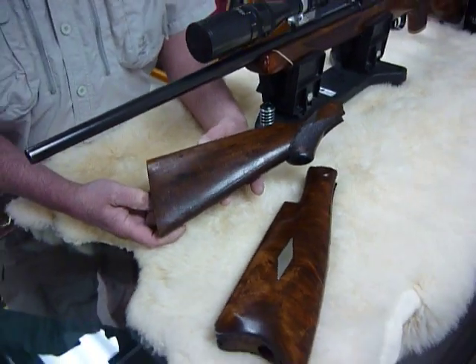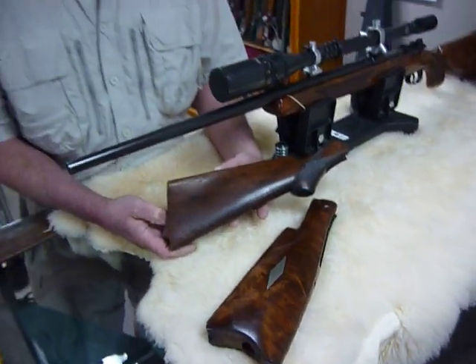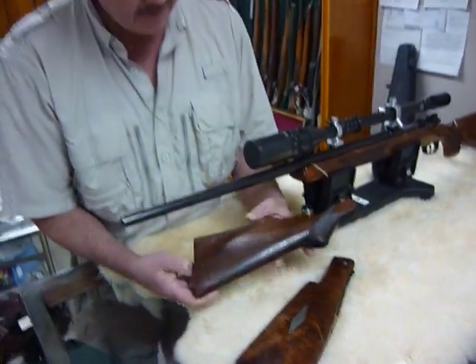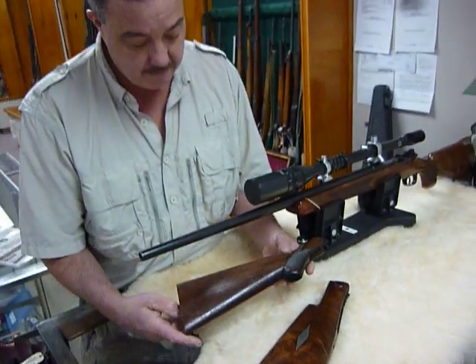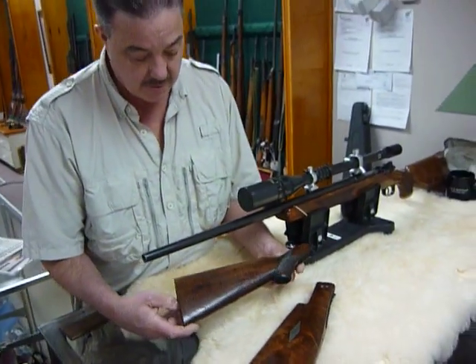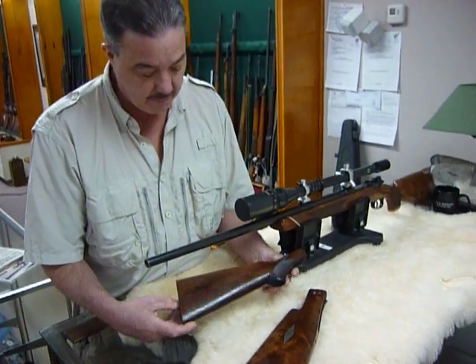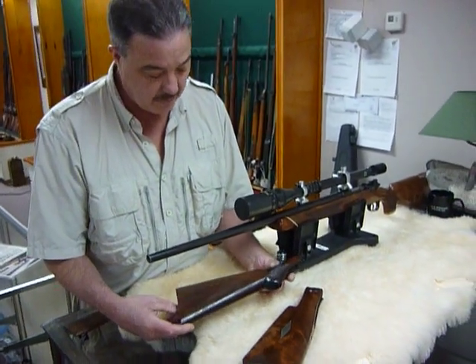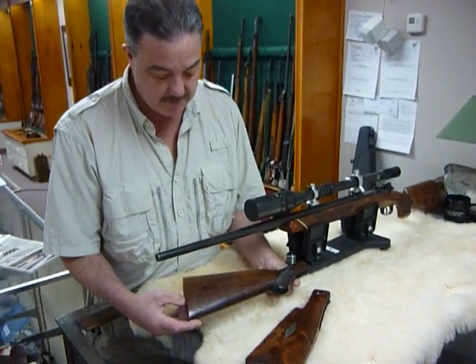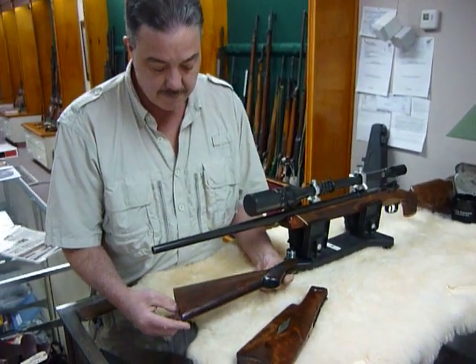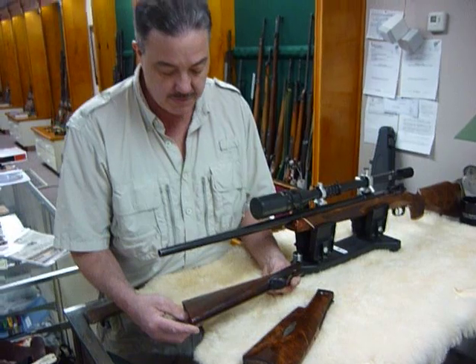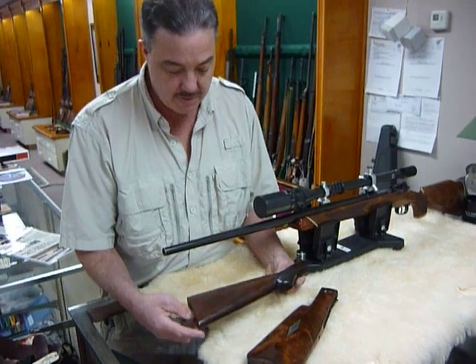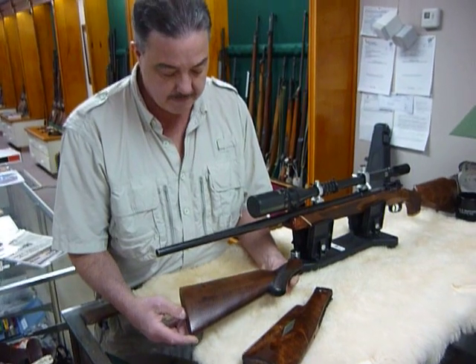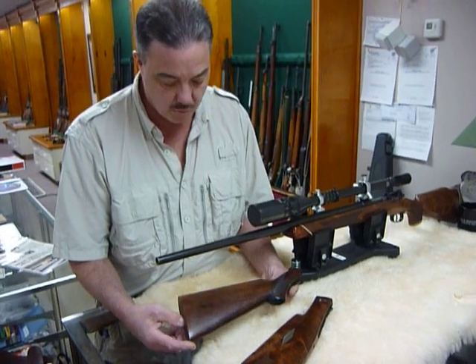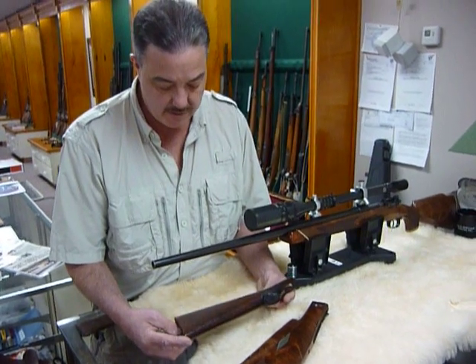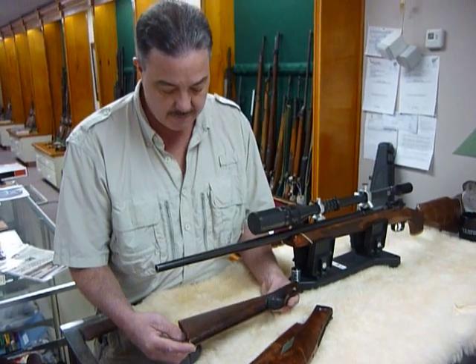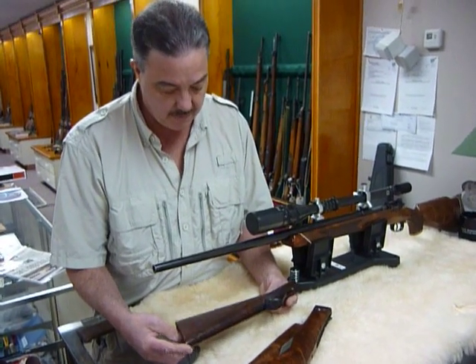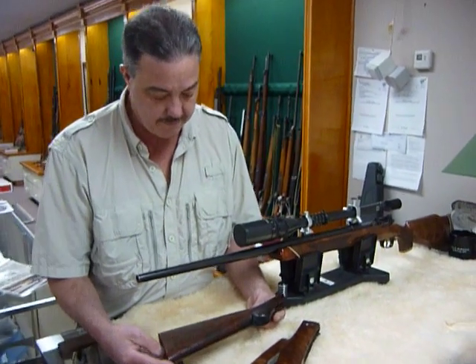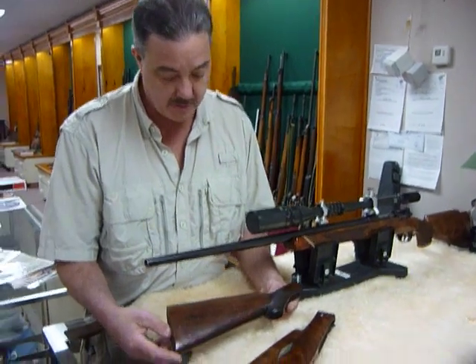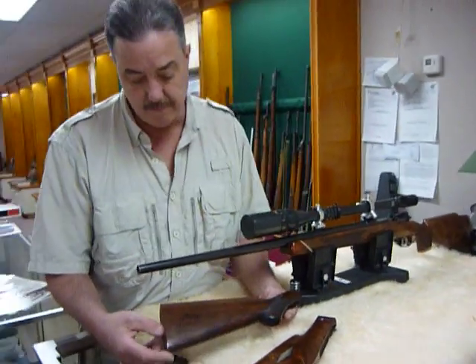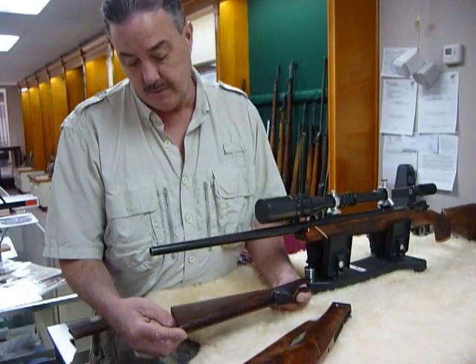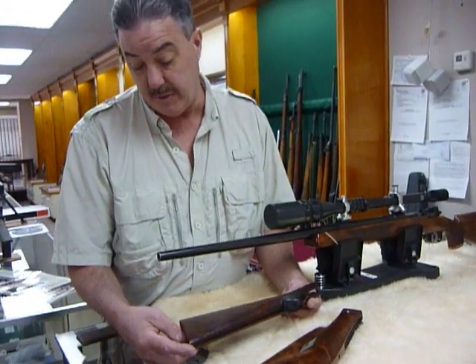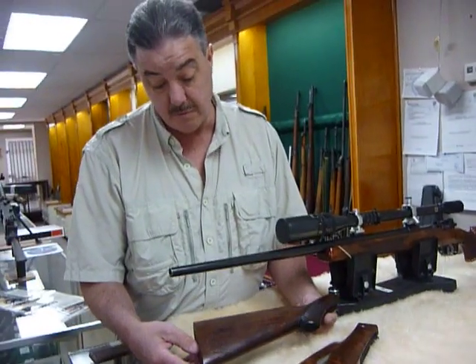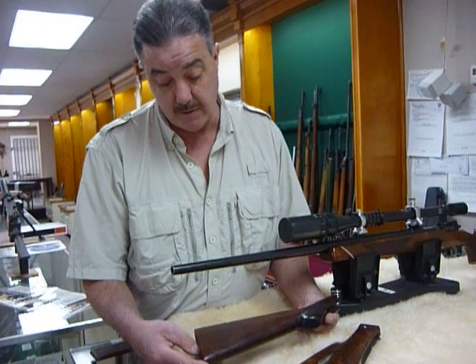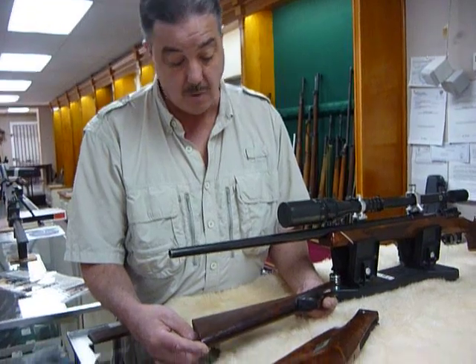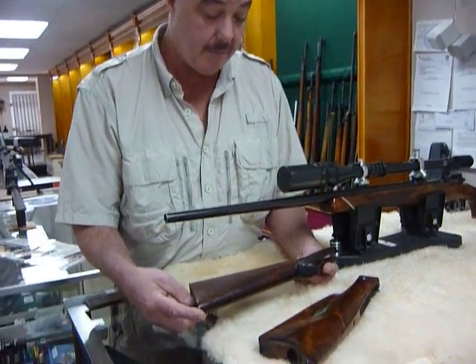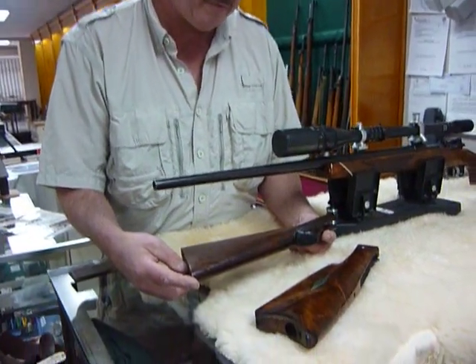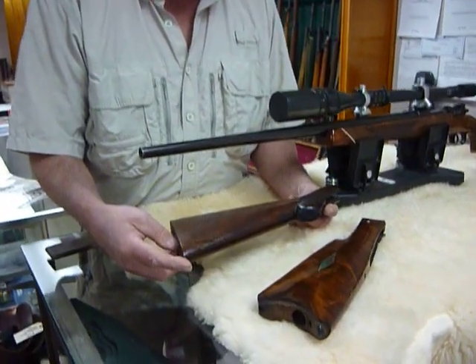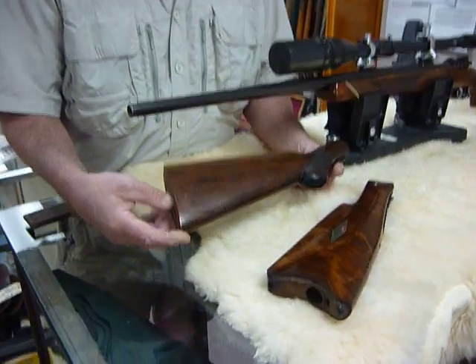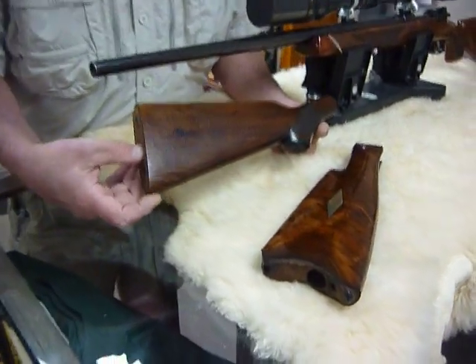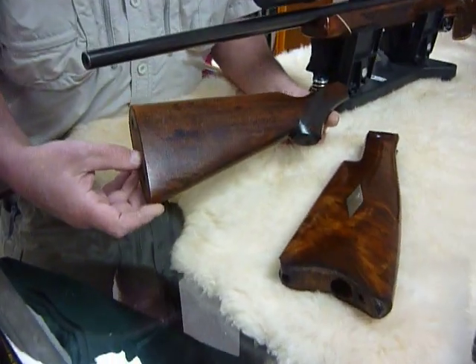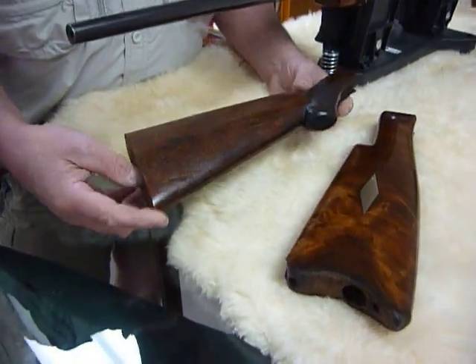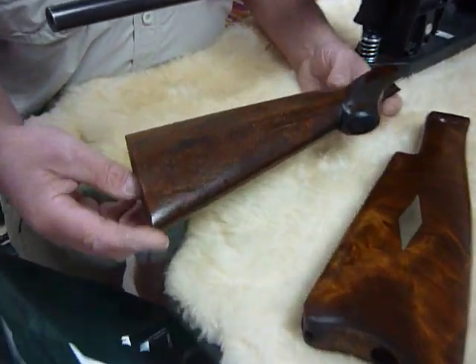One of the things we encounter with old guns is finishes being in poor condition as a result of poor air being used for hunting, water damage, smoke, fire — you name it.